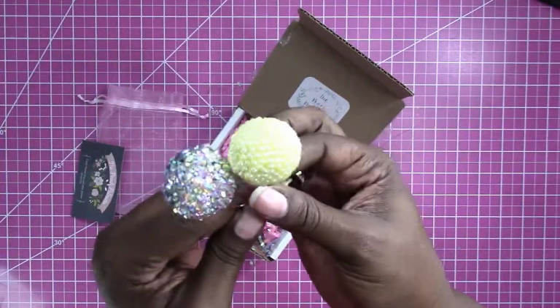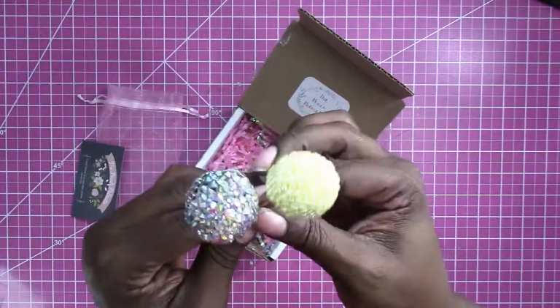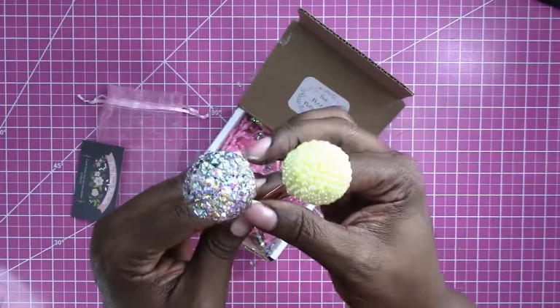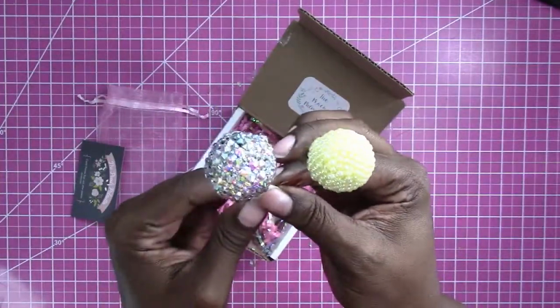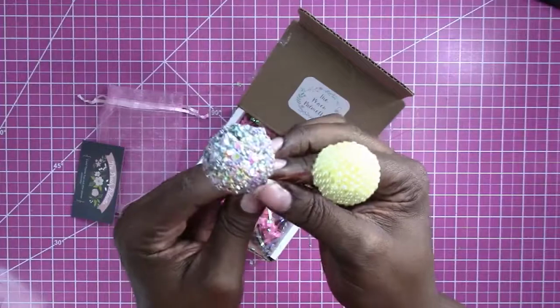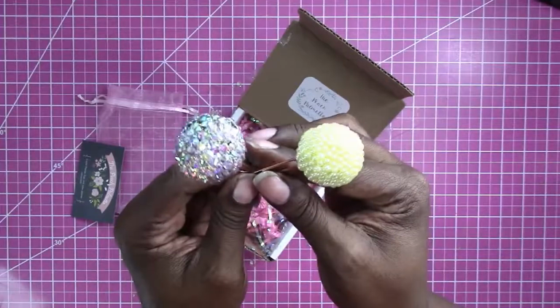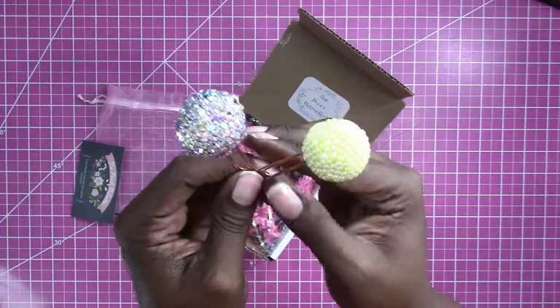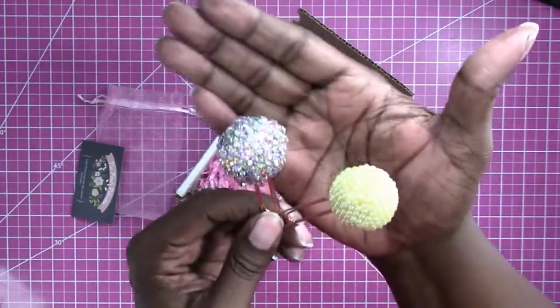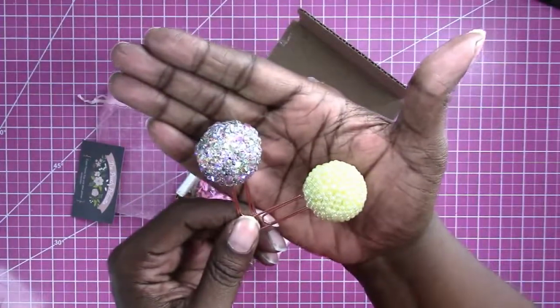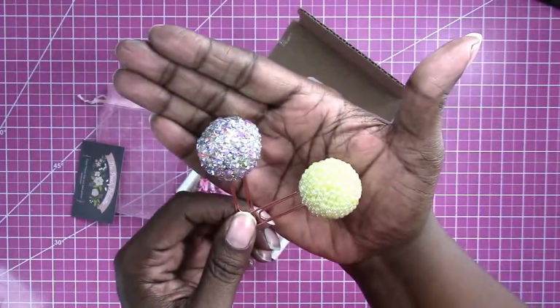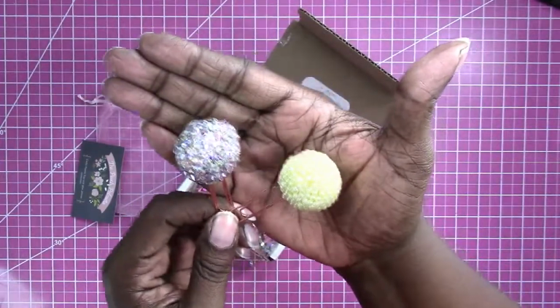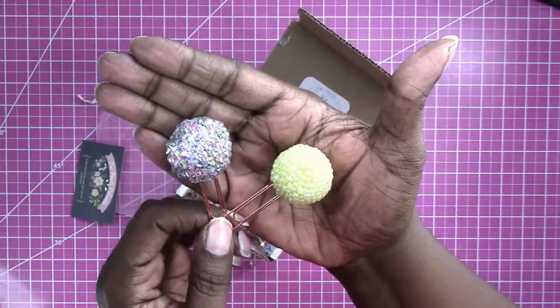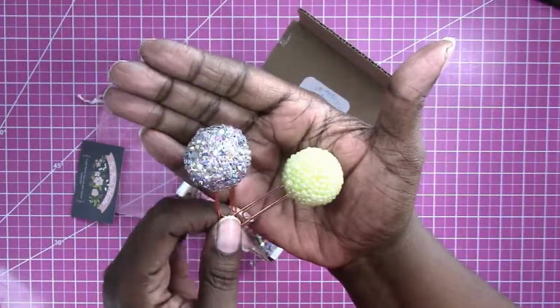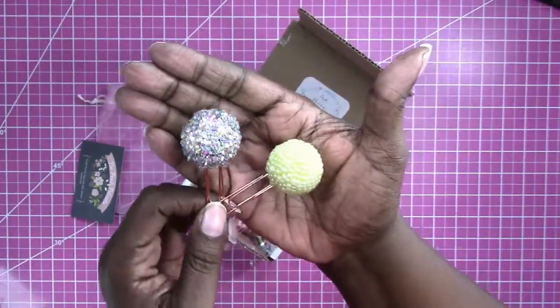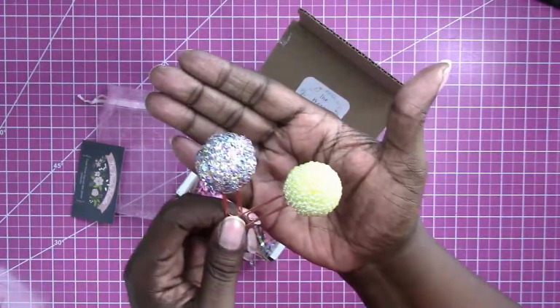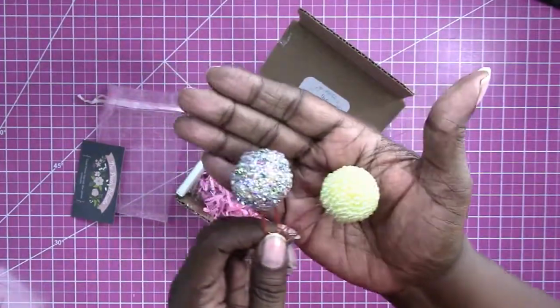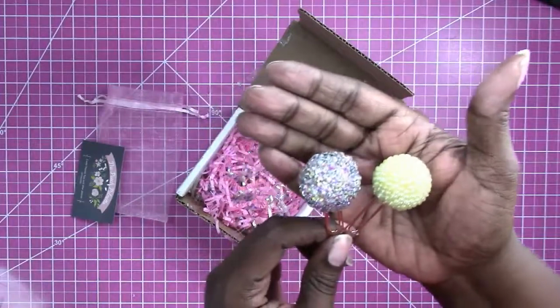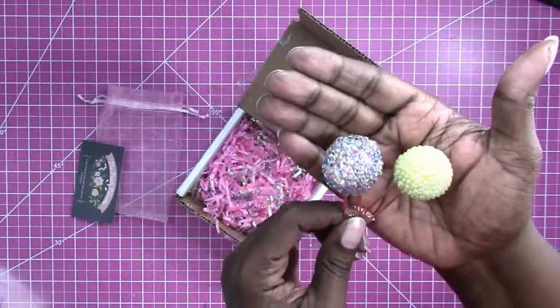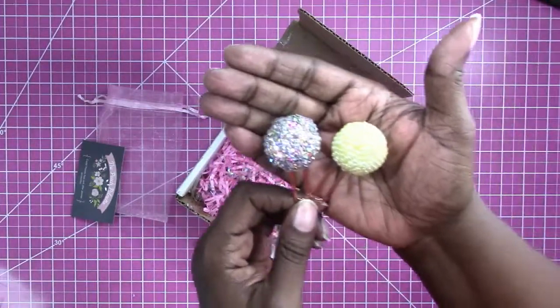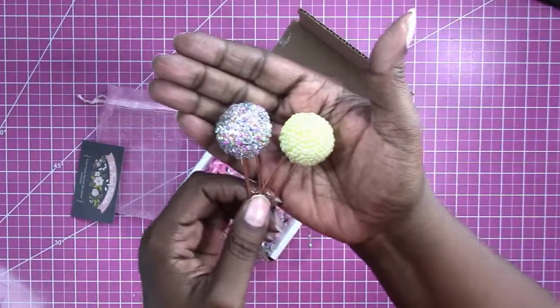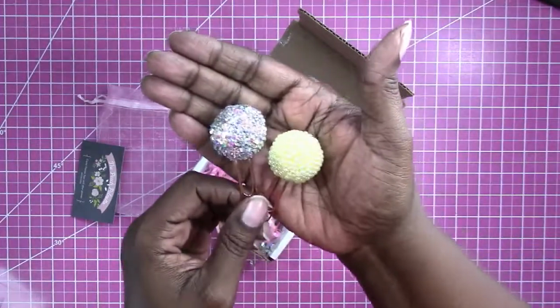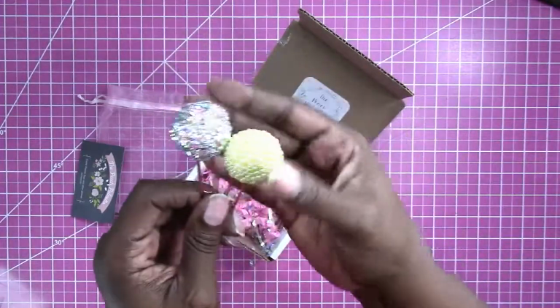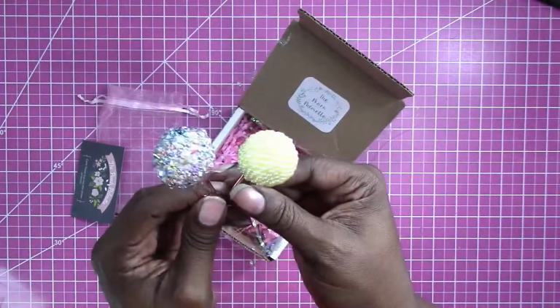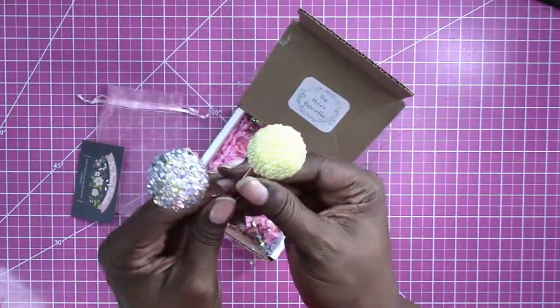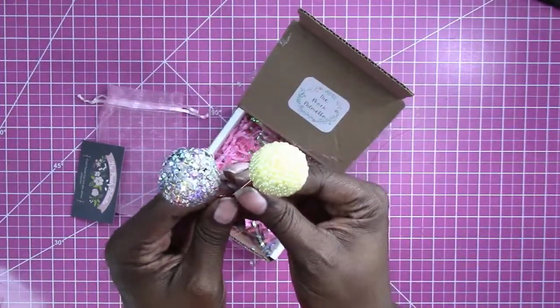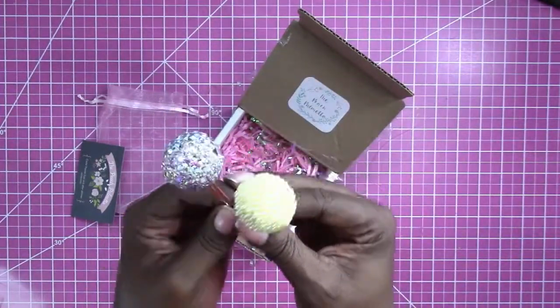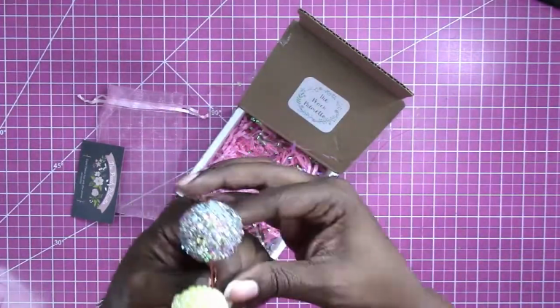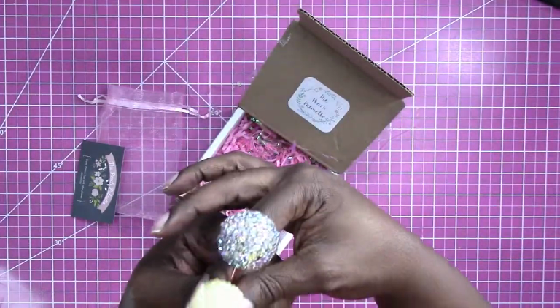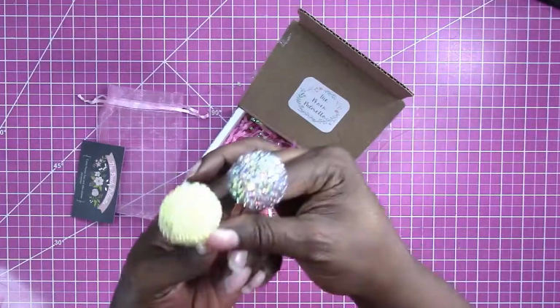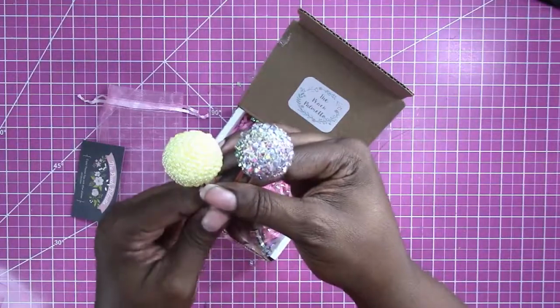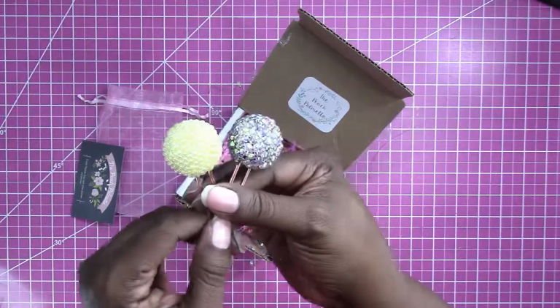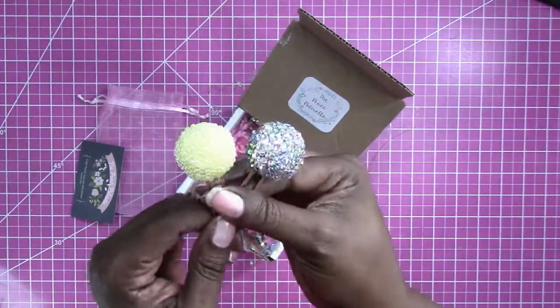They're just, I don't know, so special that I really don't want to use them. I just want to keep them in the box for safekeeping, but they are just unbelievably beautiful.